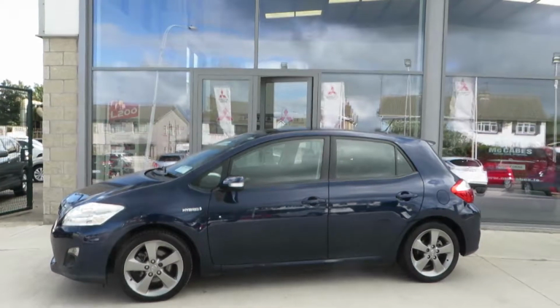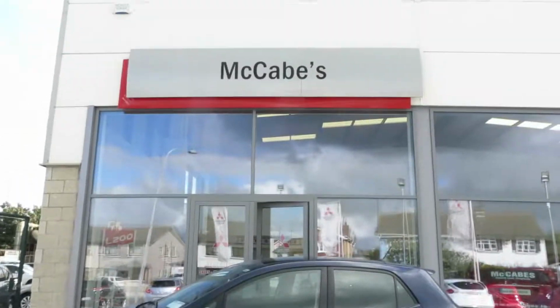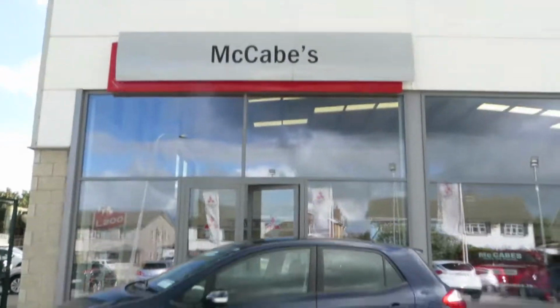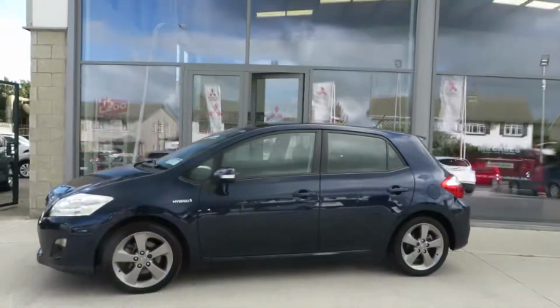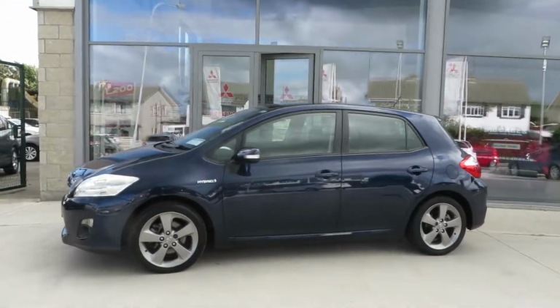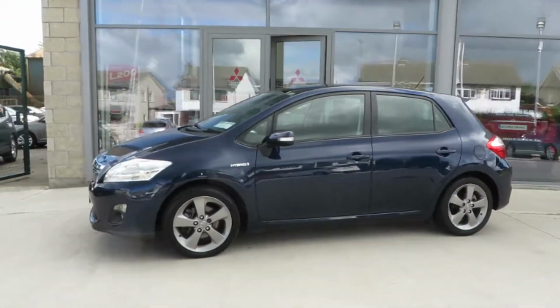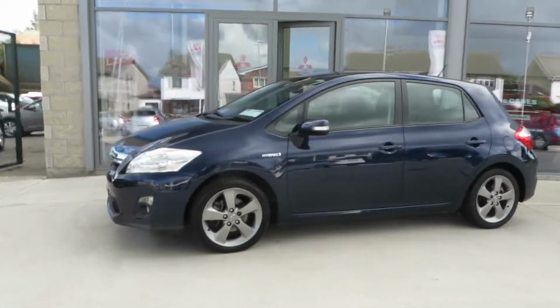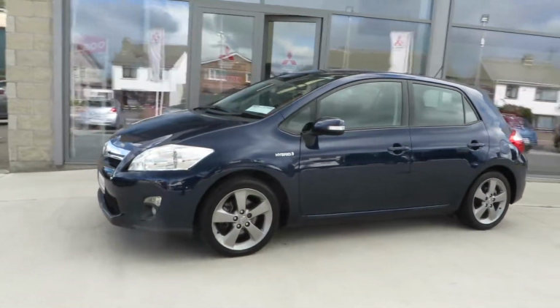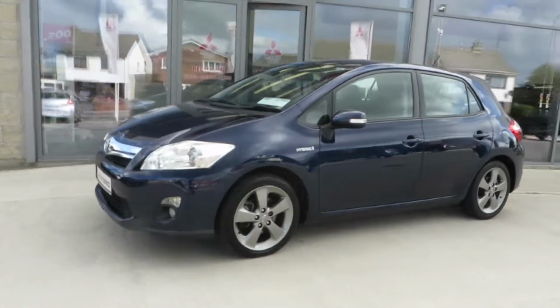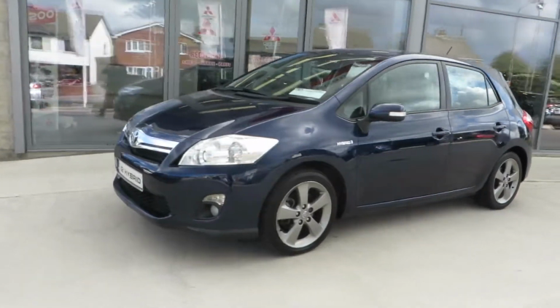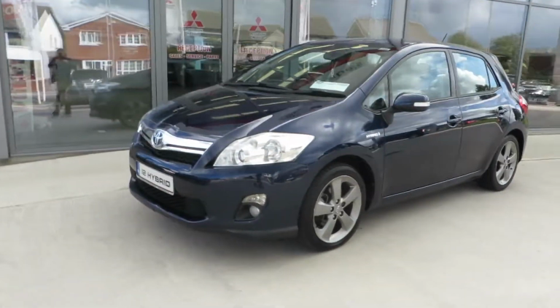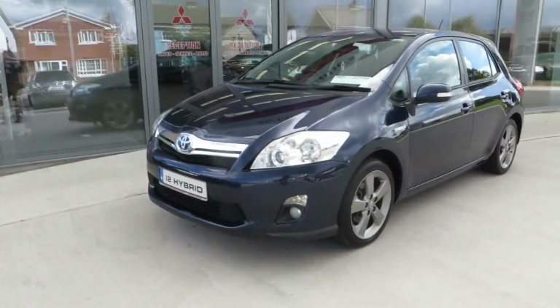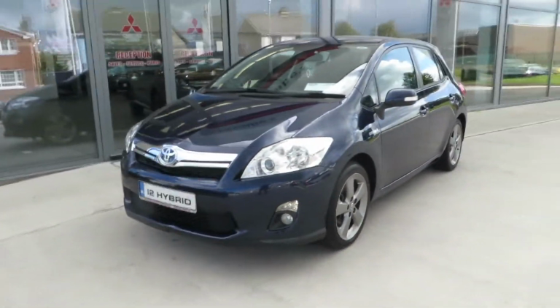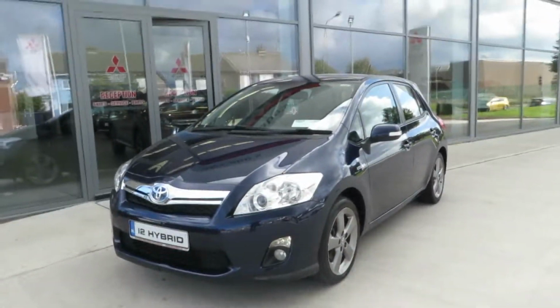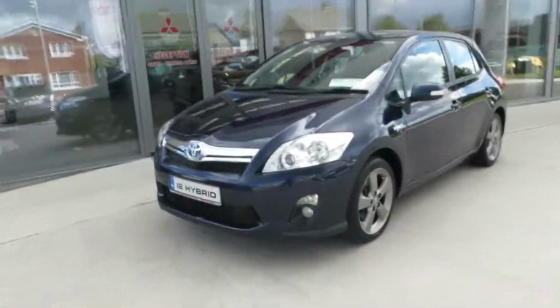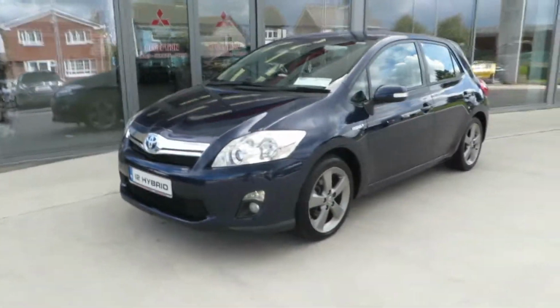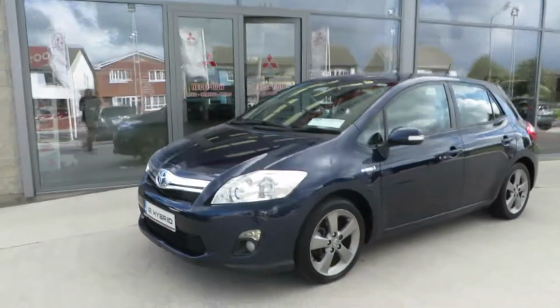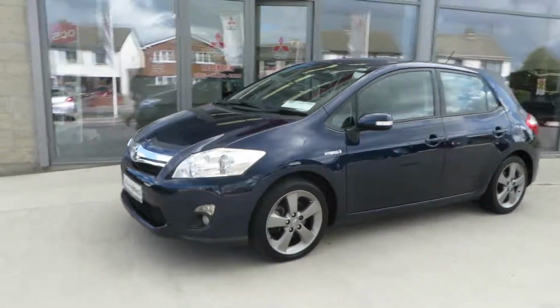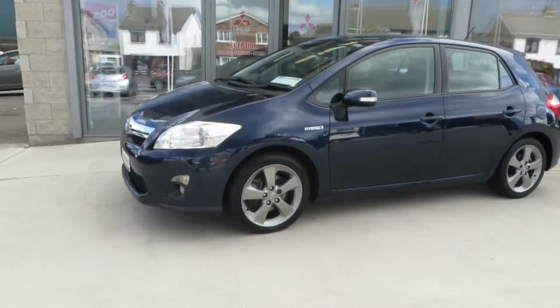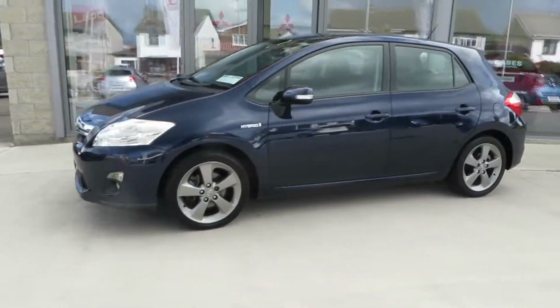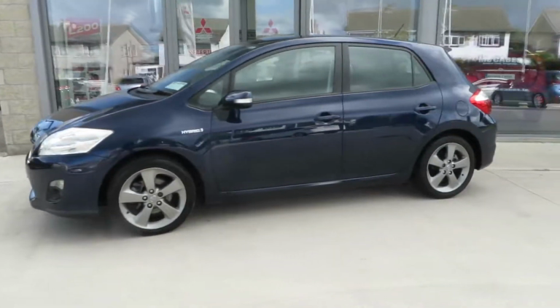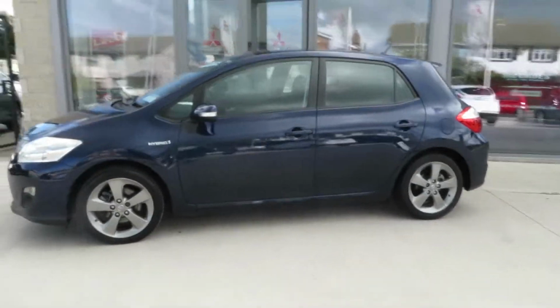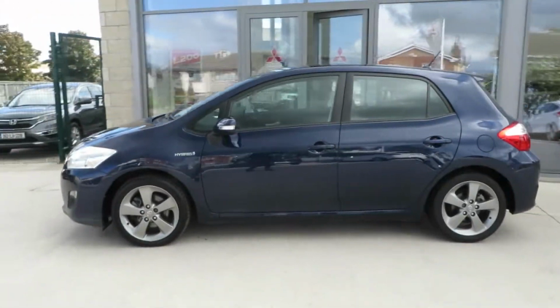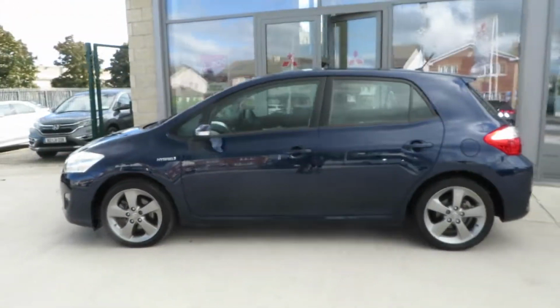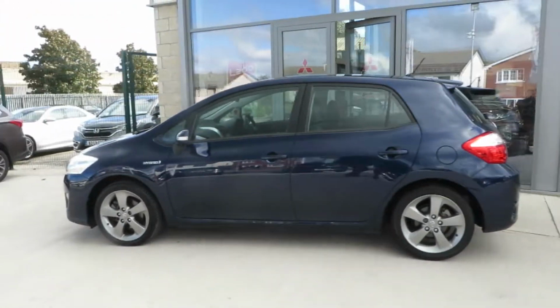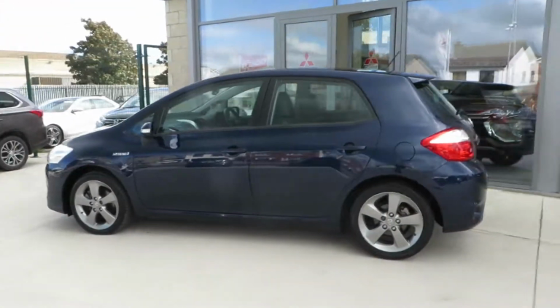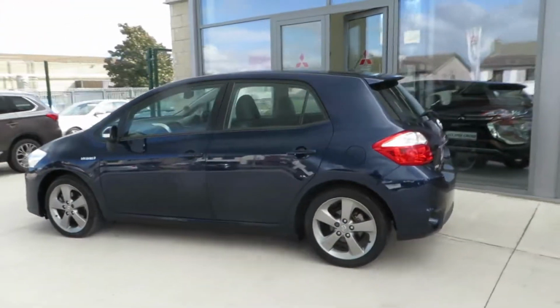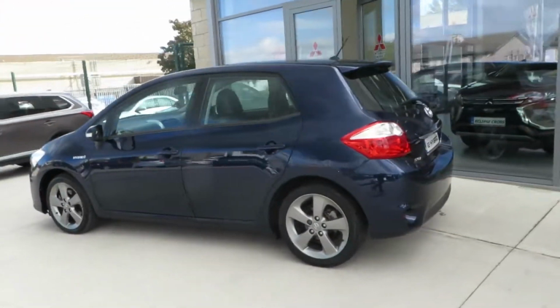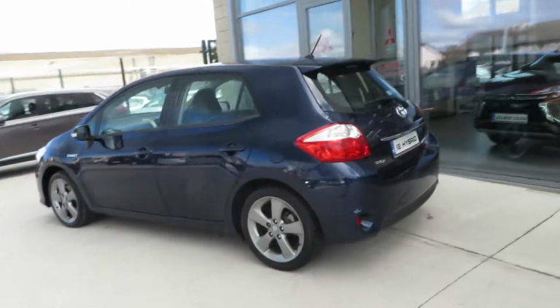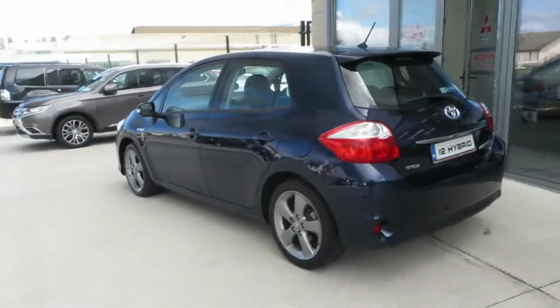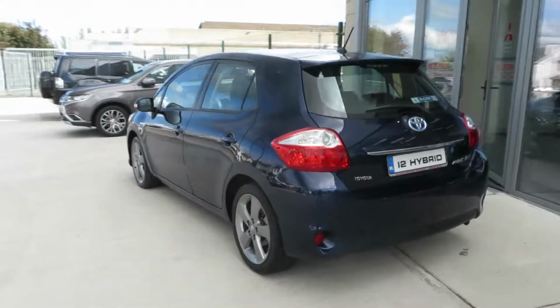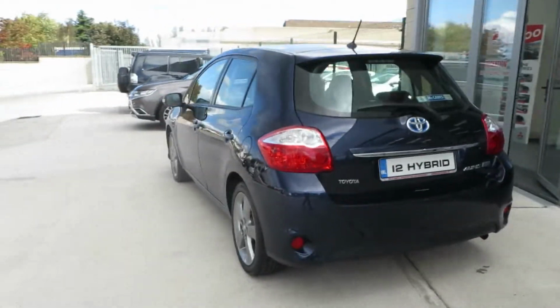Just arrived in here at McCabe's Garage, the Noor Road, Drogheda. It is very low mileage, exceptionally clean — a 2012 Toyota Auris Hybrid, finished in metallic blue.